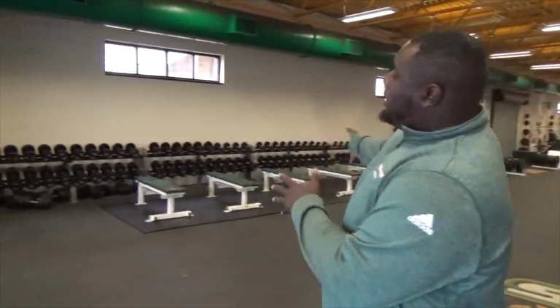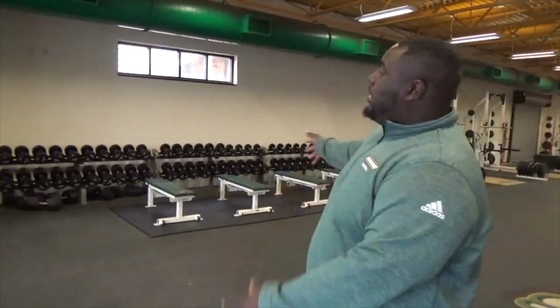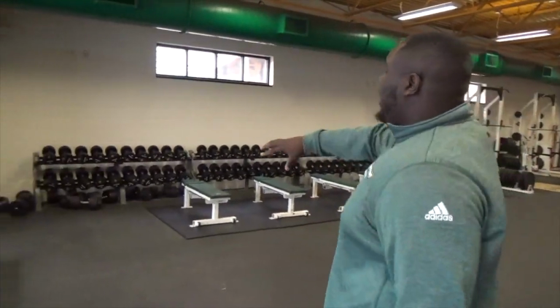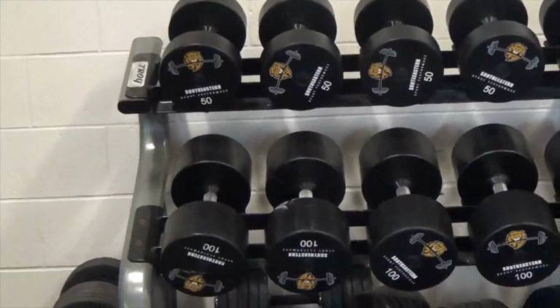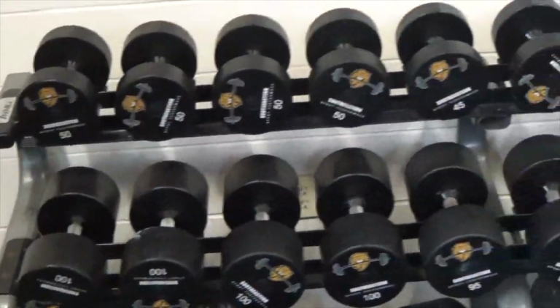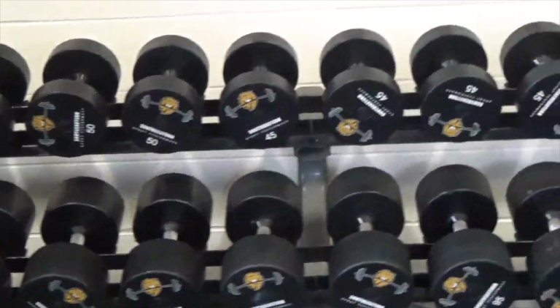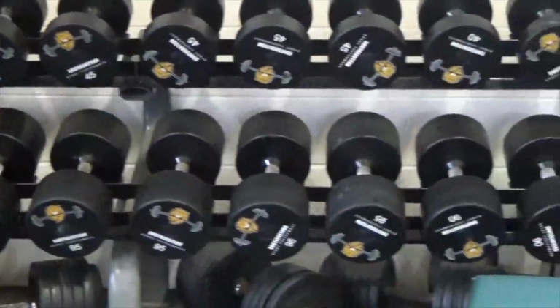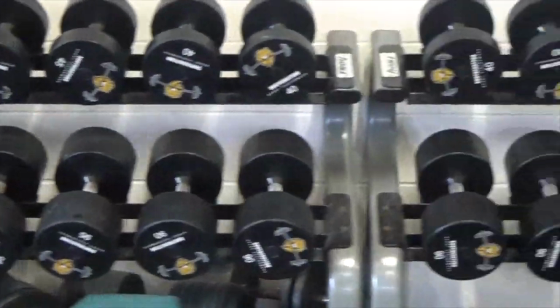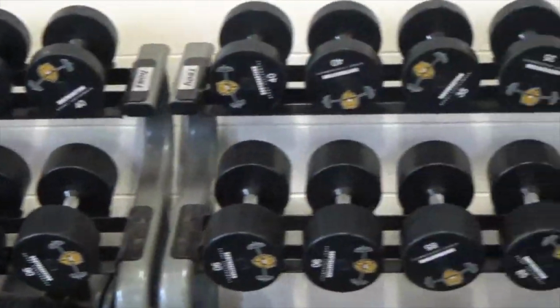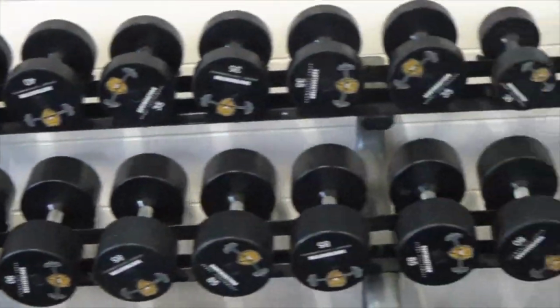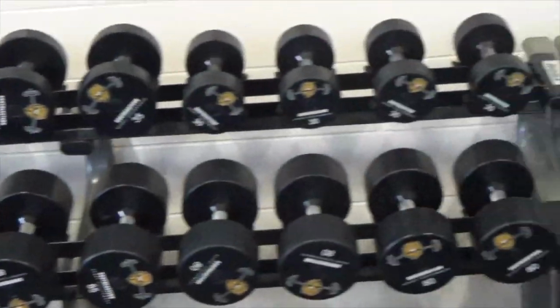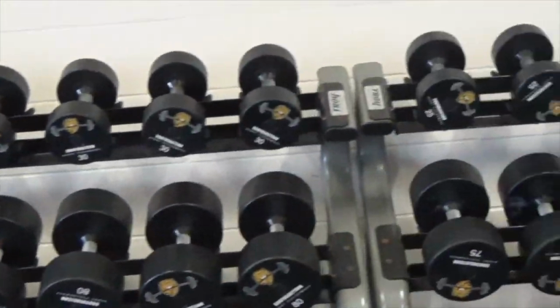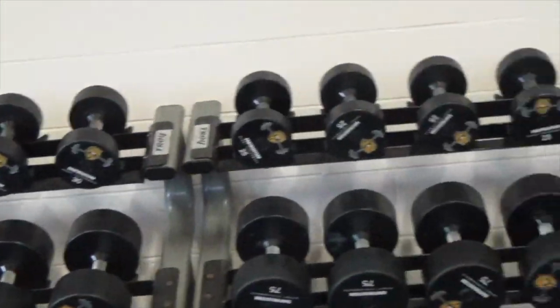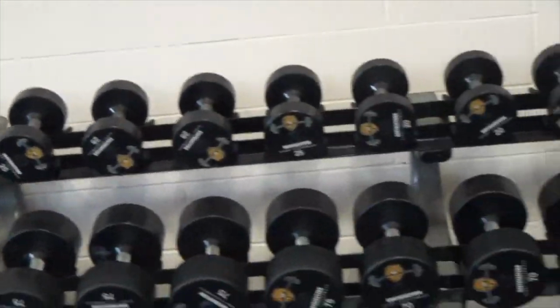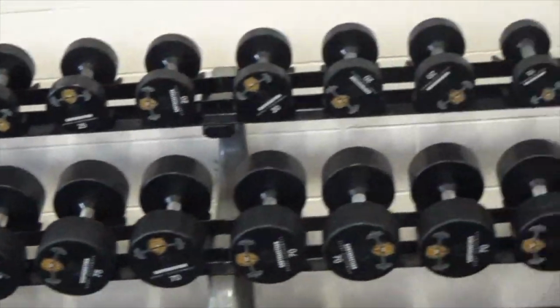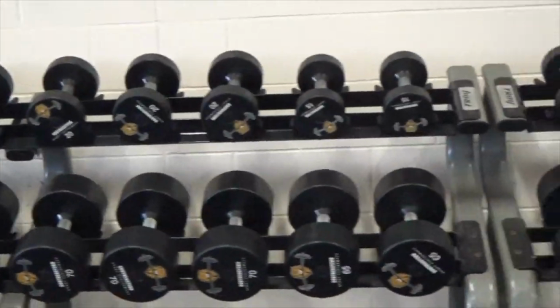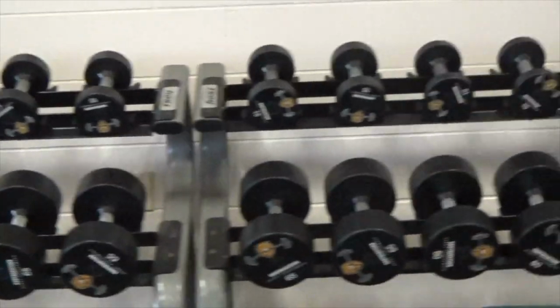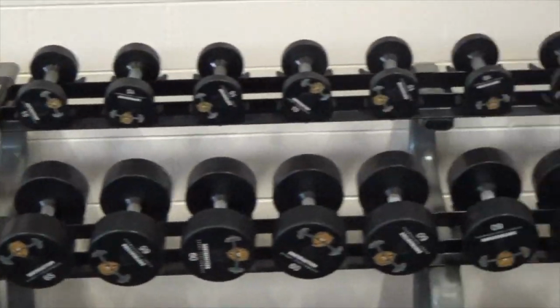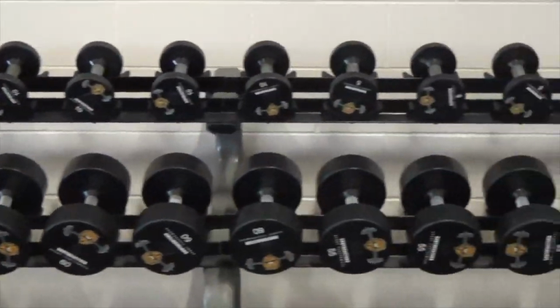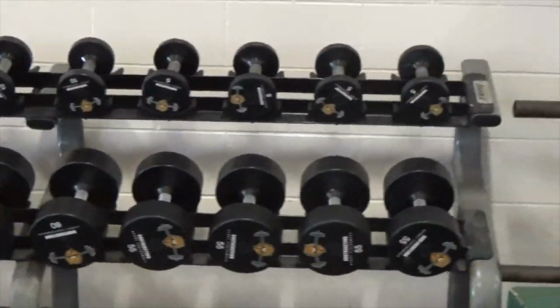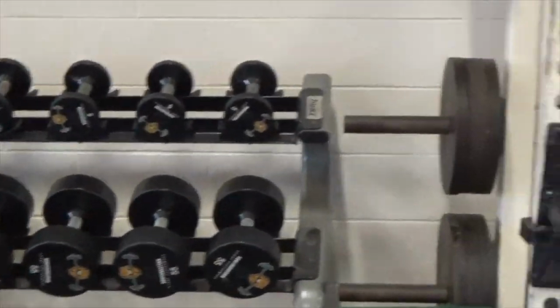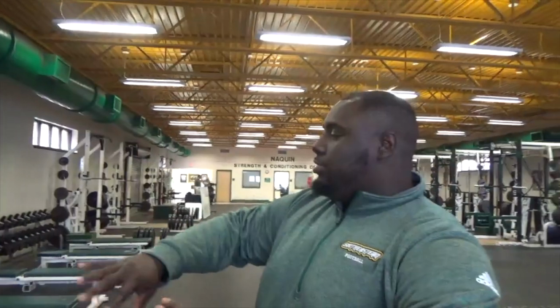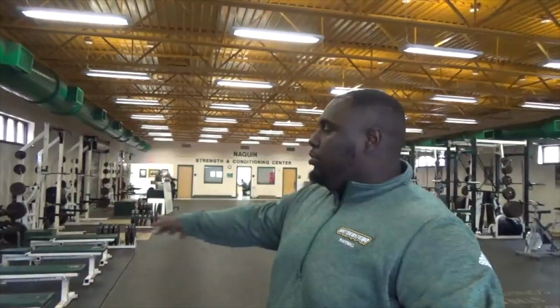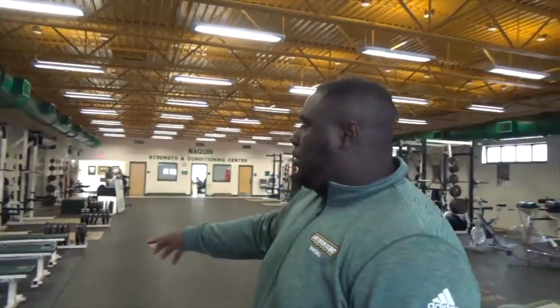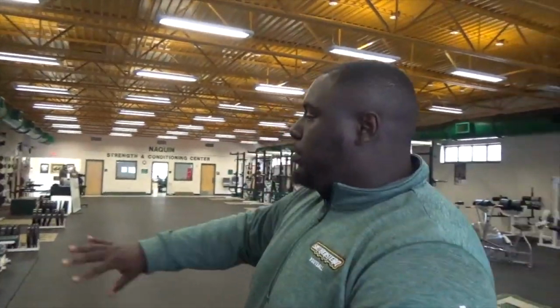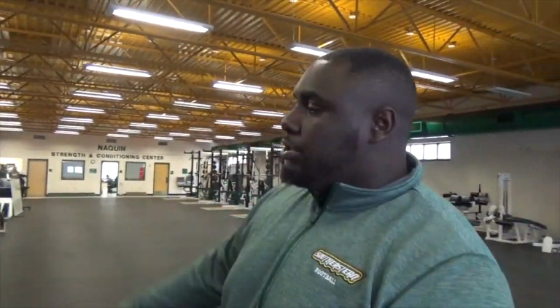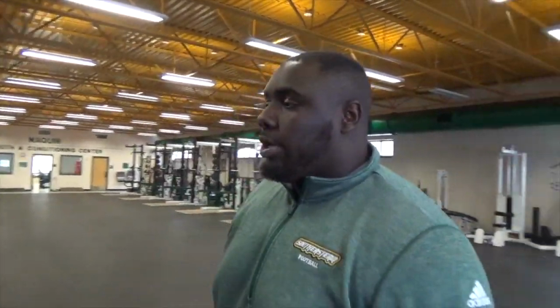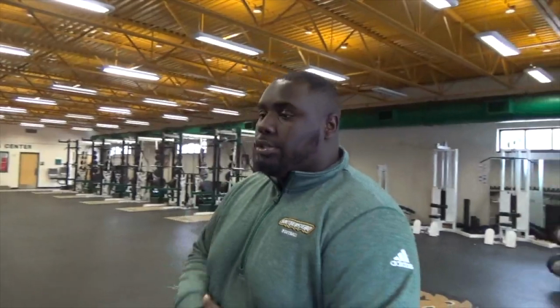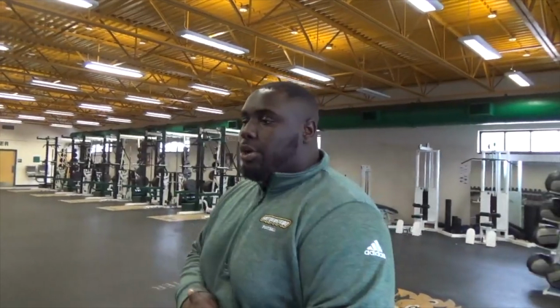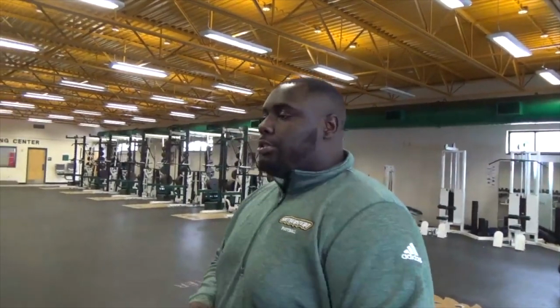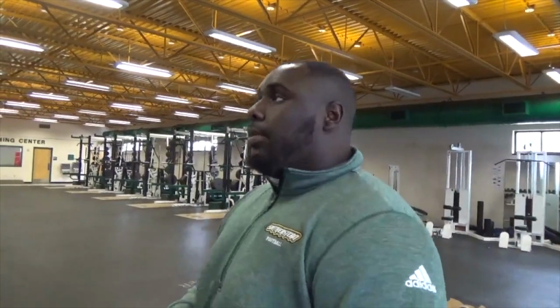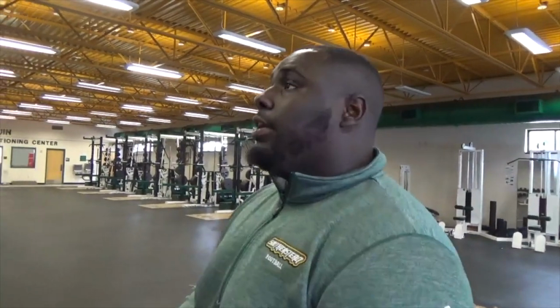To my left, I have the dumbbell area. I prefer to work with the hundreds — if you're a real man, you'll do it. Come through, get your shoulder workout, curls, and everything else.